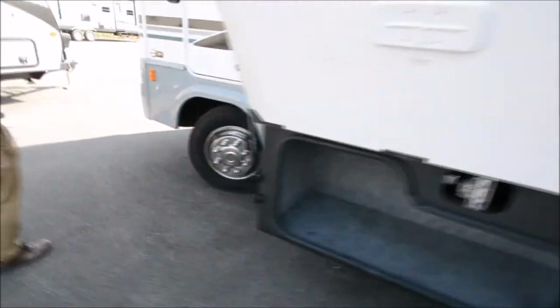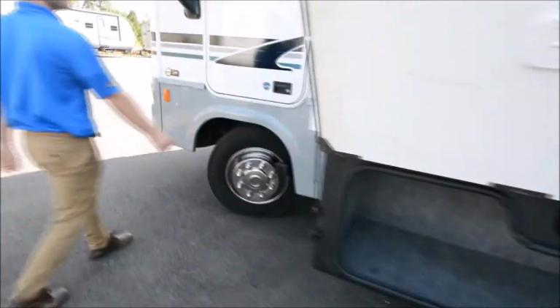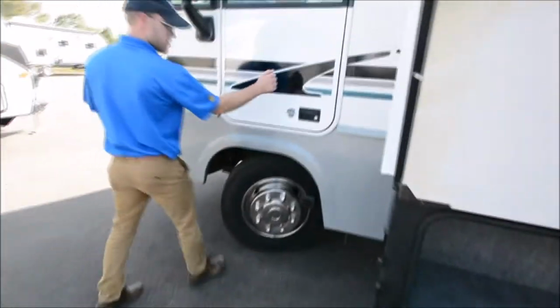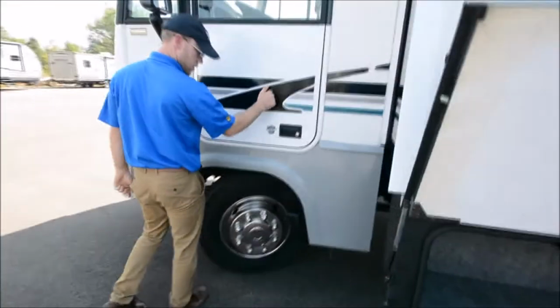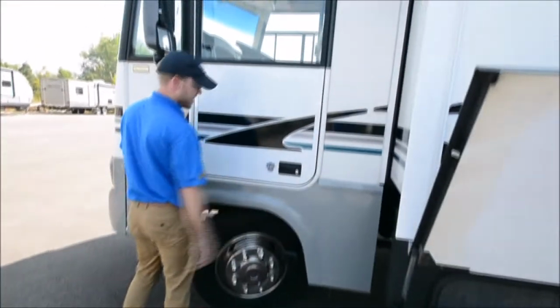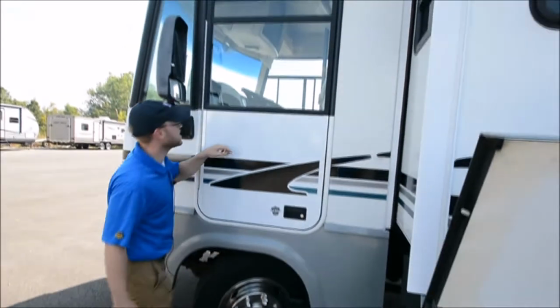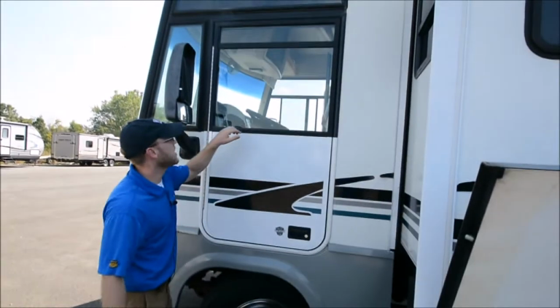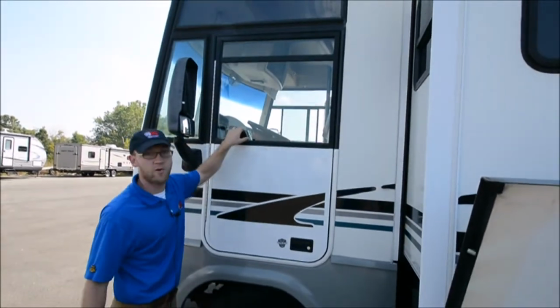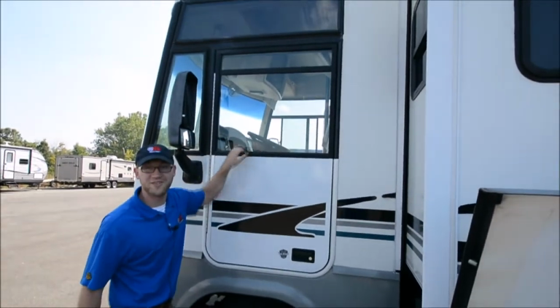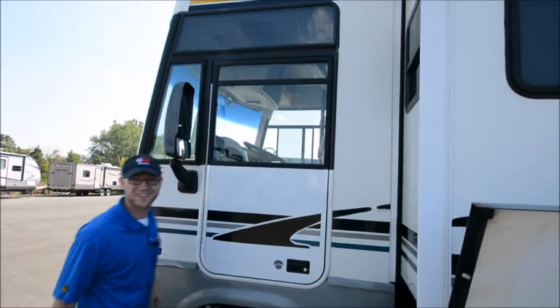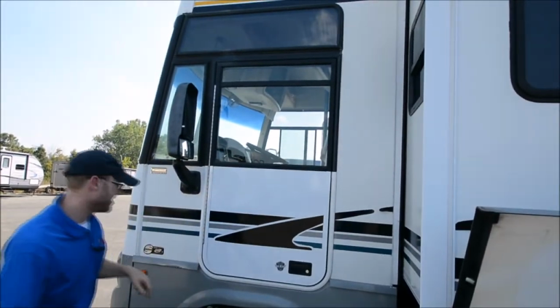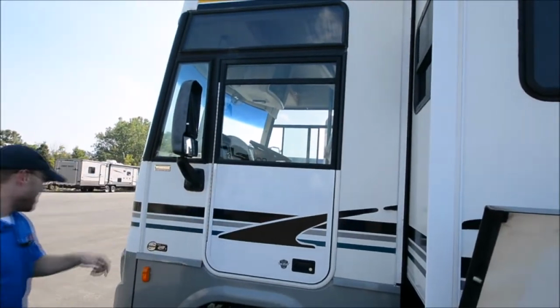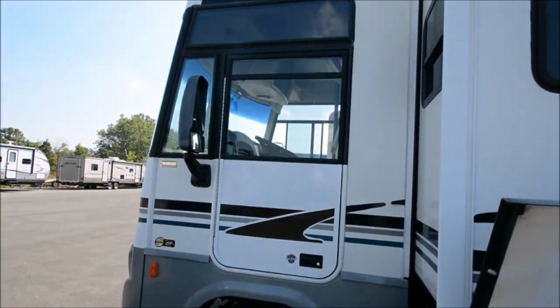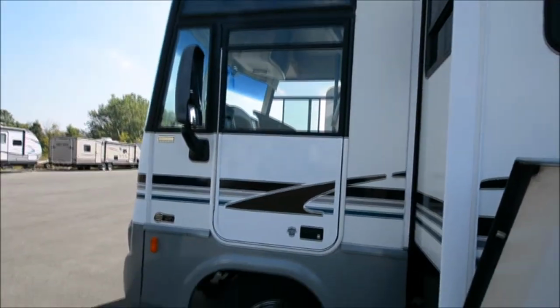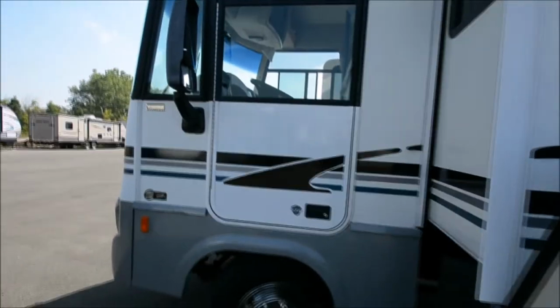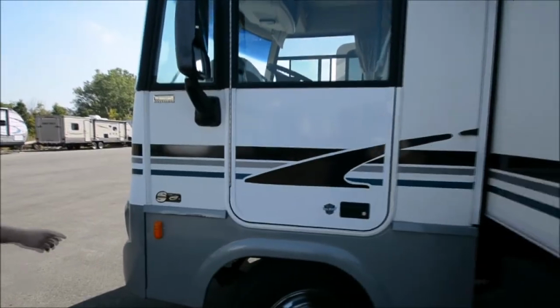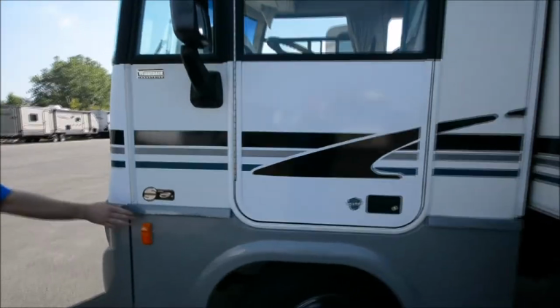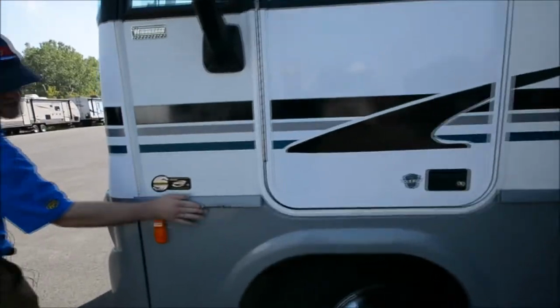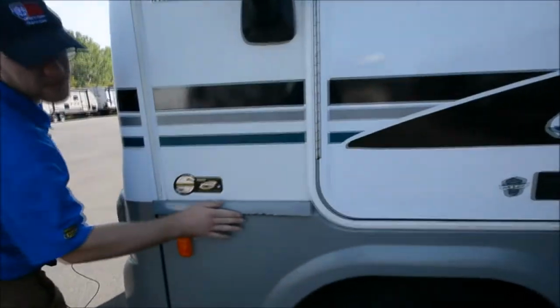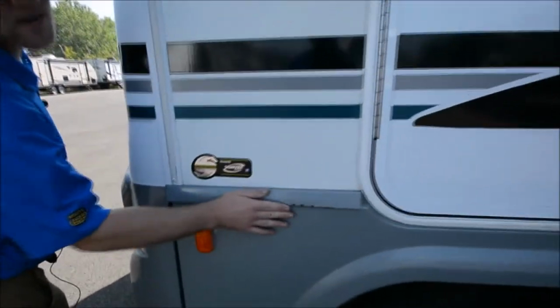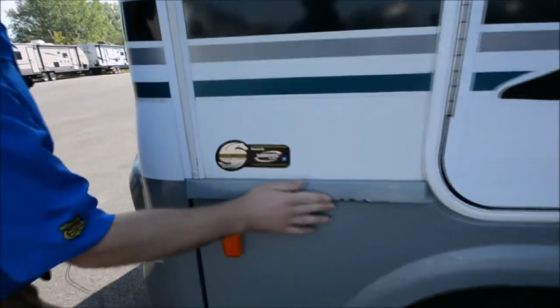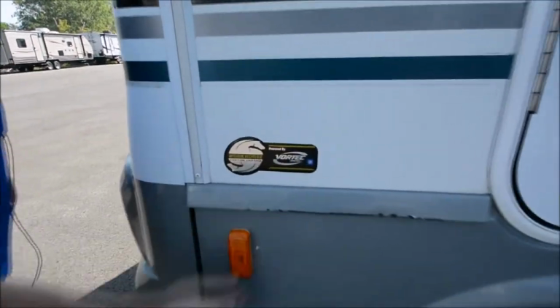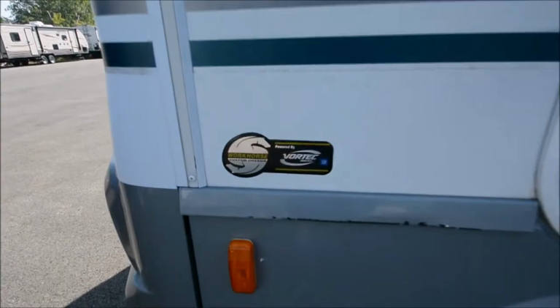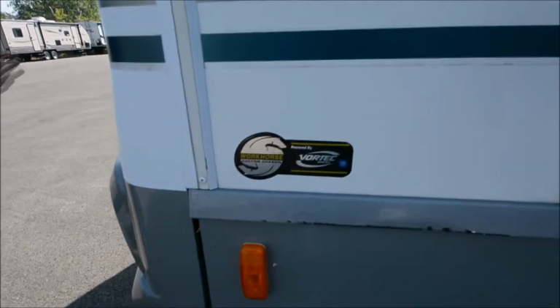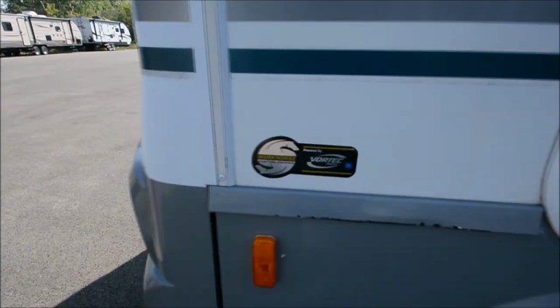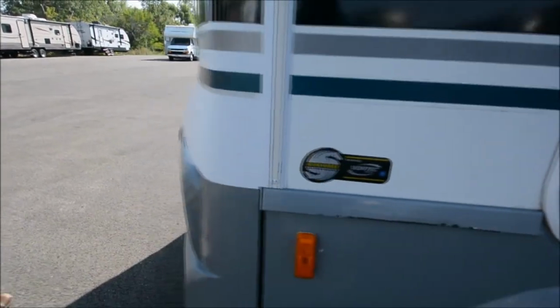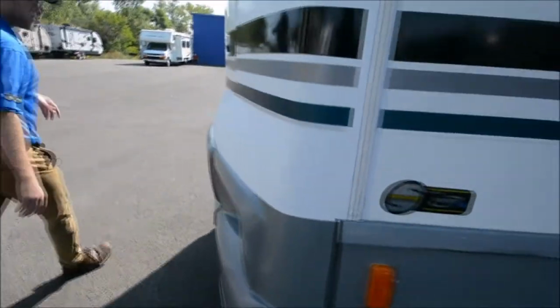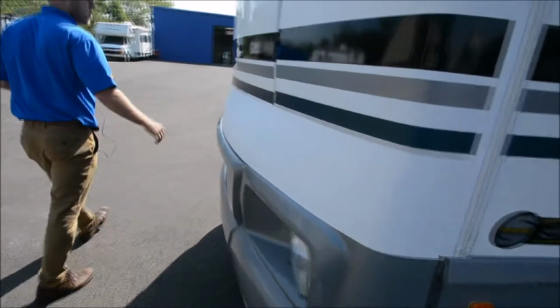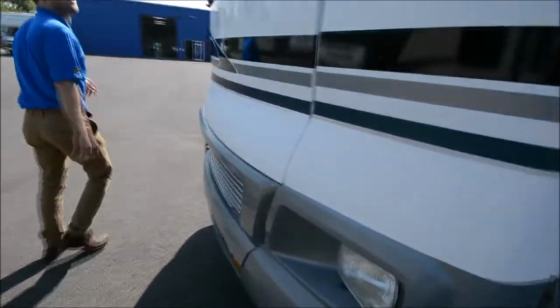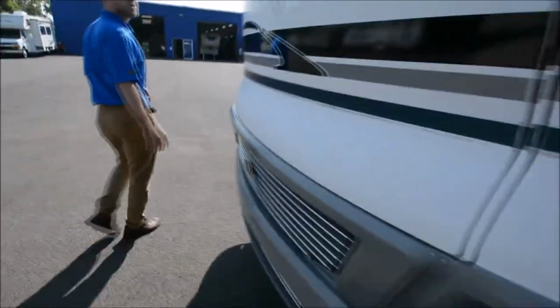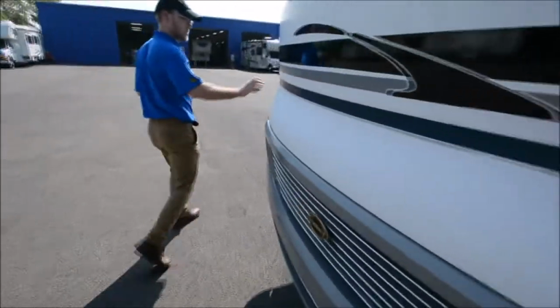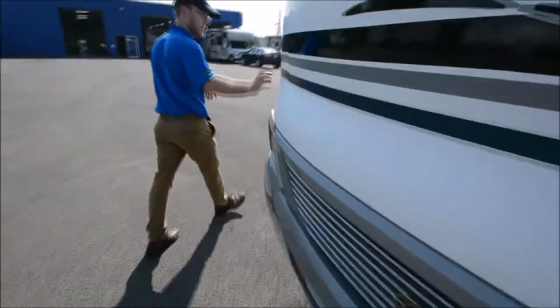There's a driver's door and this actually has a power window, which is a pretty cool thing to have. There are some little scratches here and there throughout the coach, but overall it should be a nice clean unit.